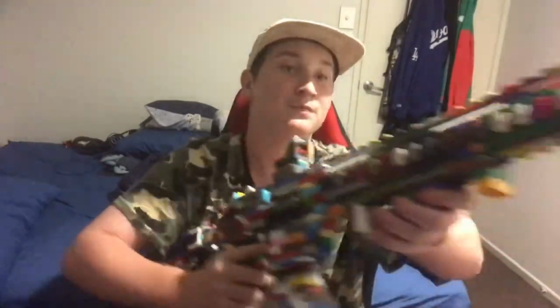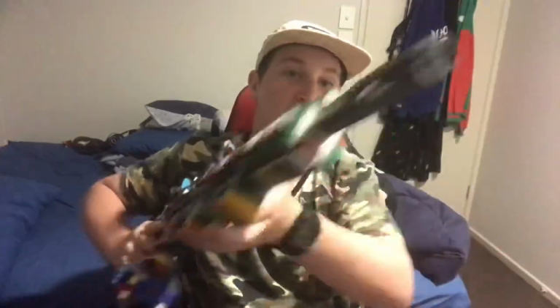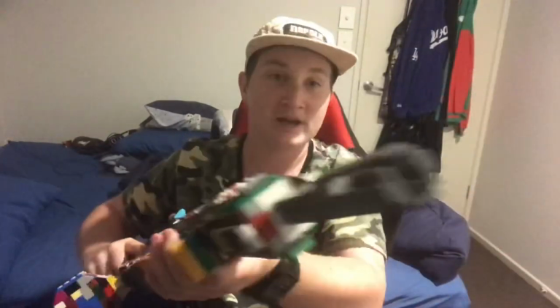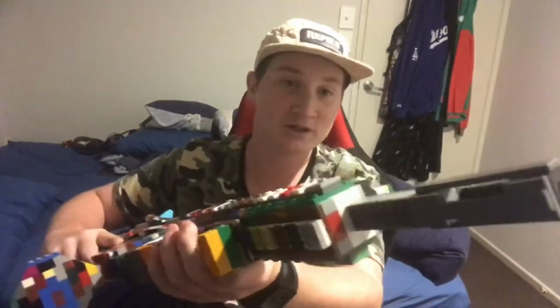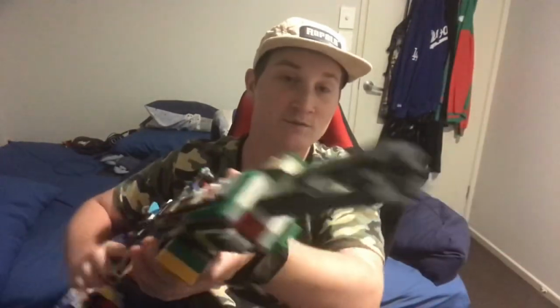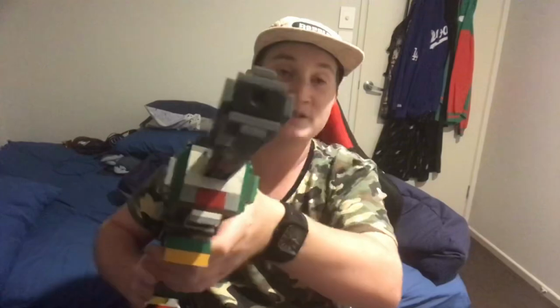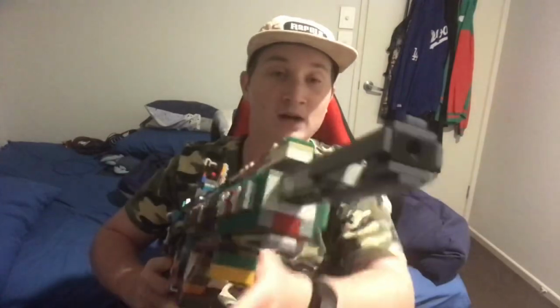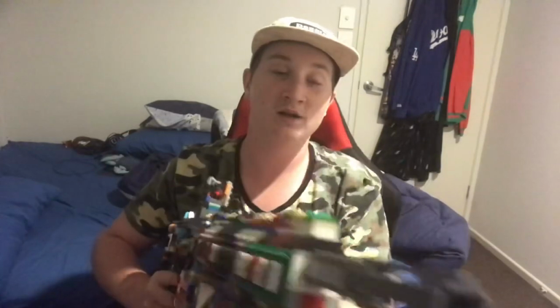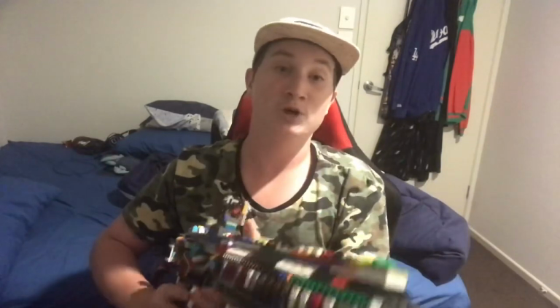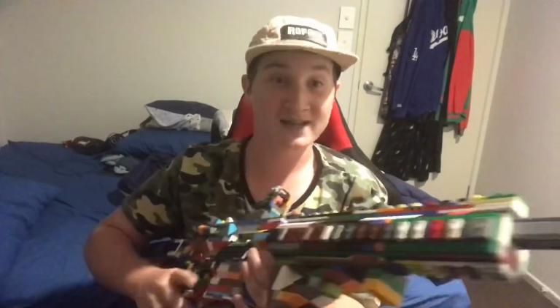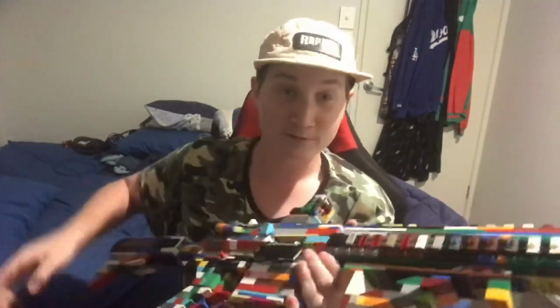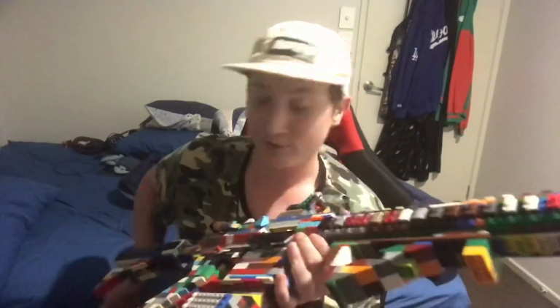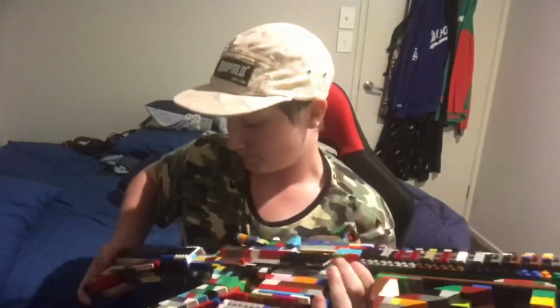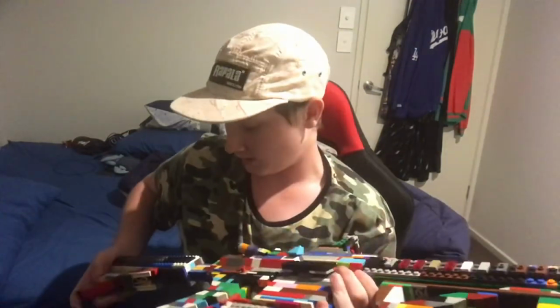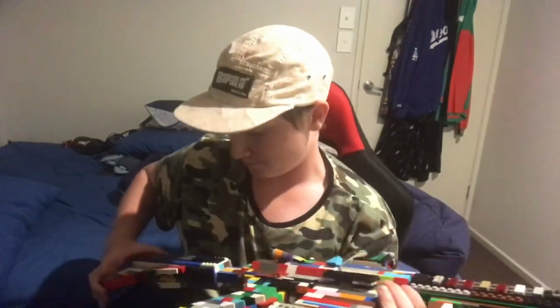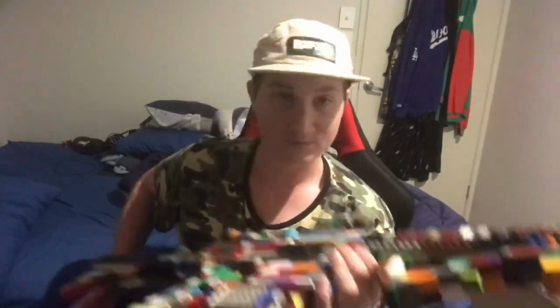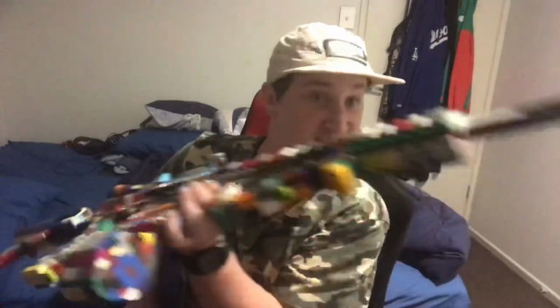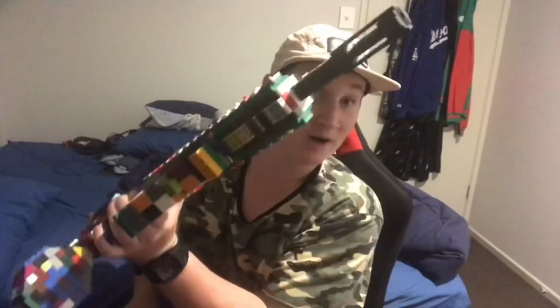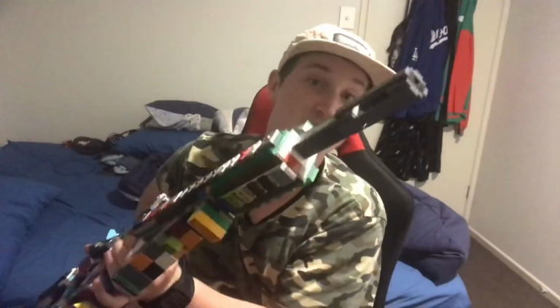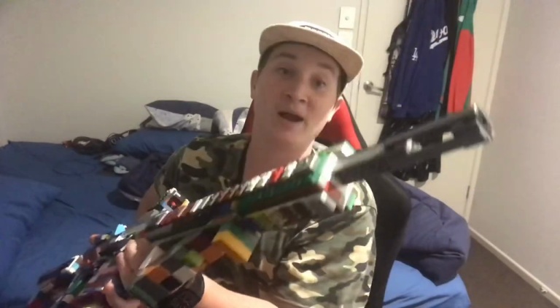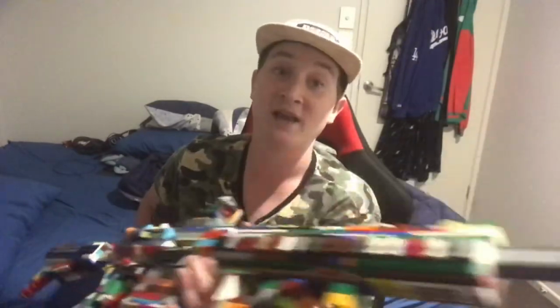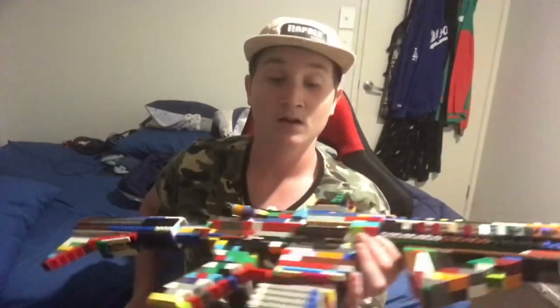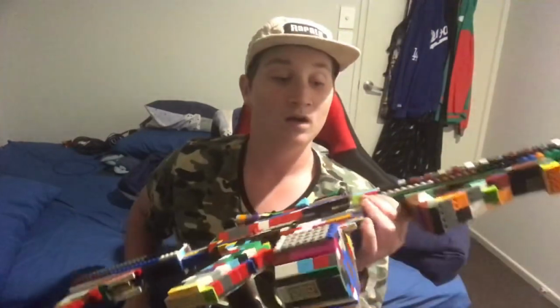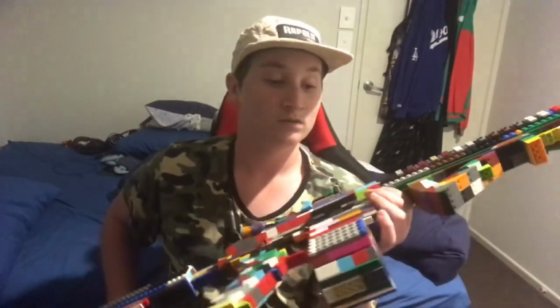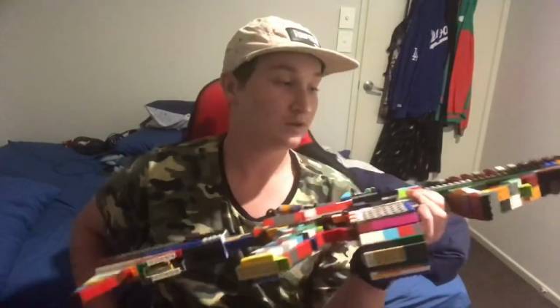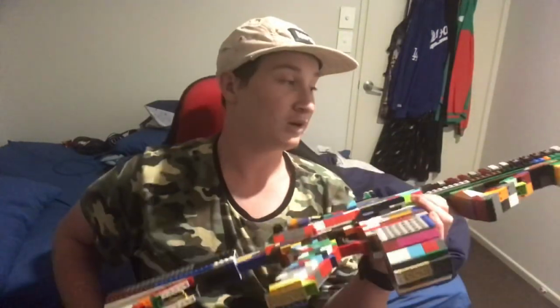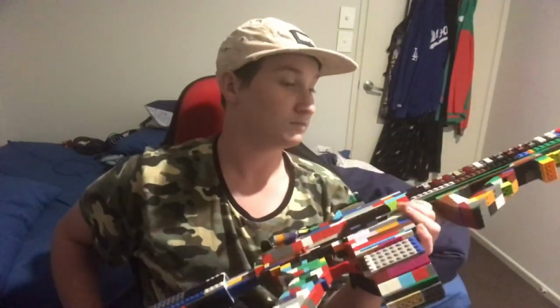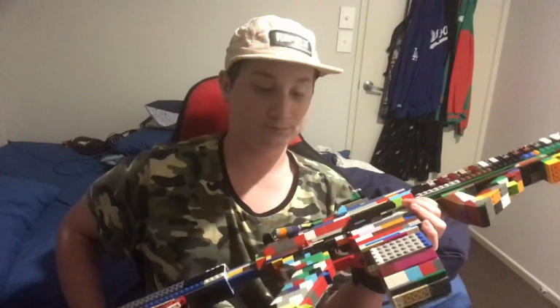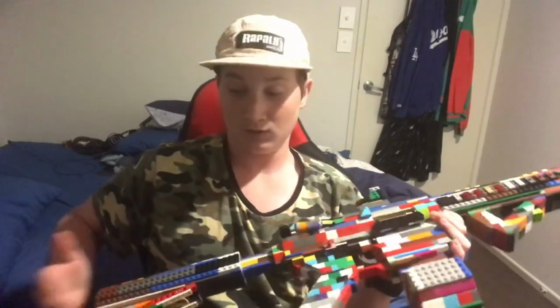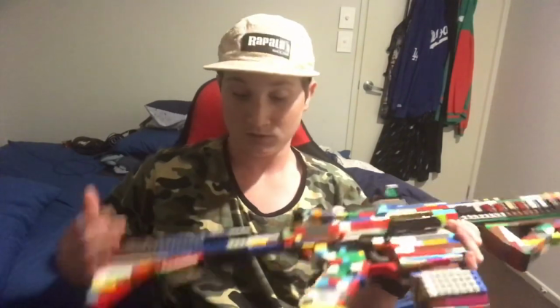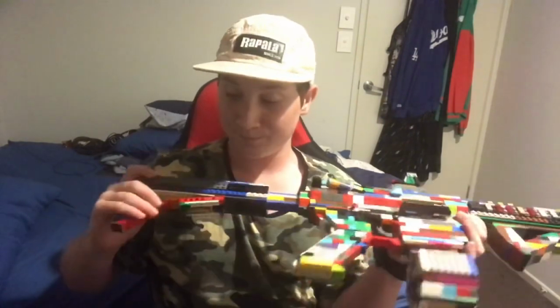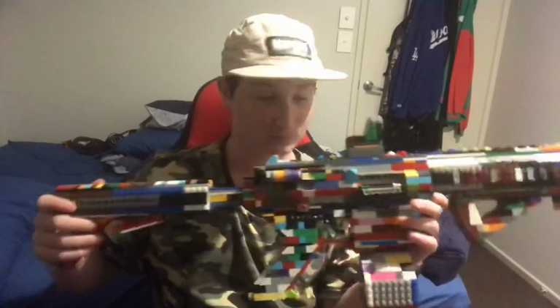And then we have the birdcage flash hider. If you remember this from my CheyTac M200, it's the same one — except I made it again. Which is pretty nice.